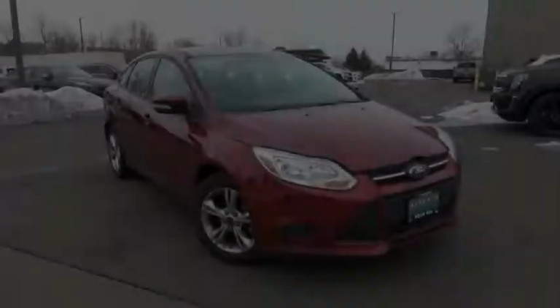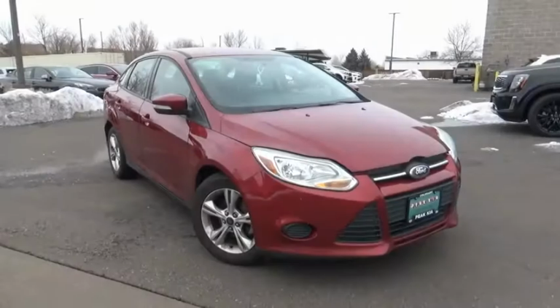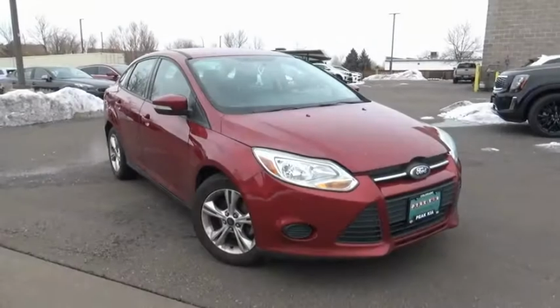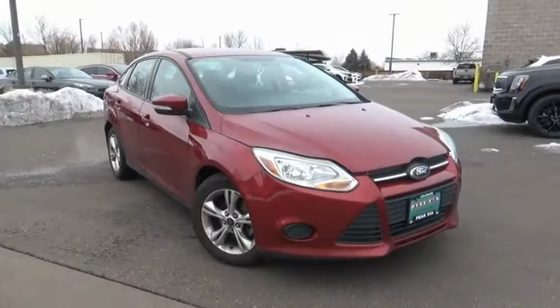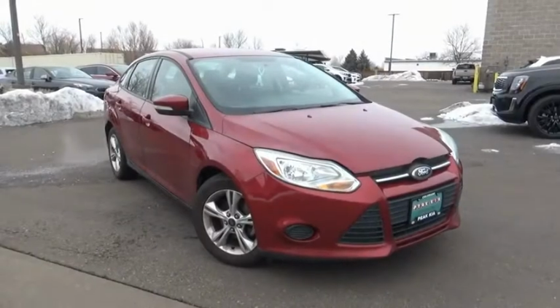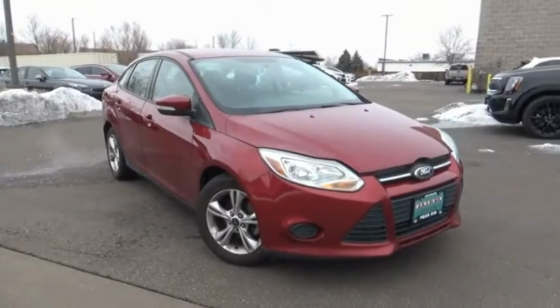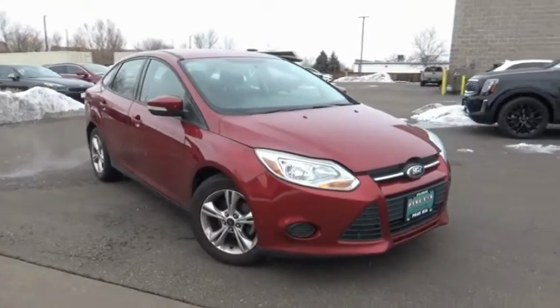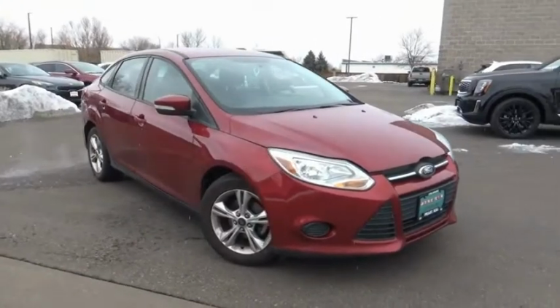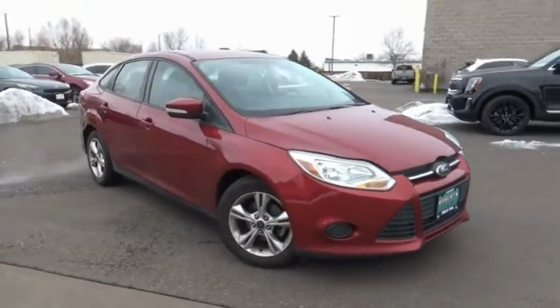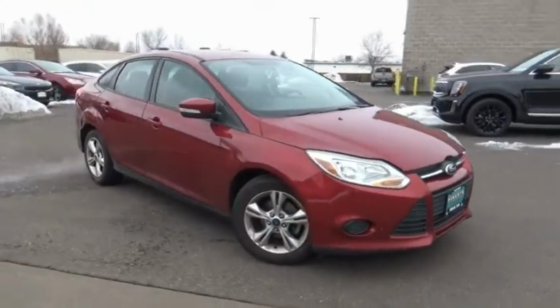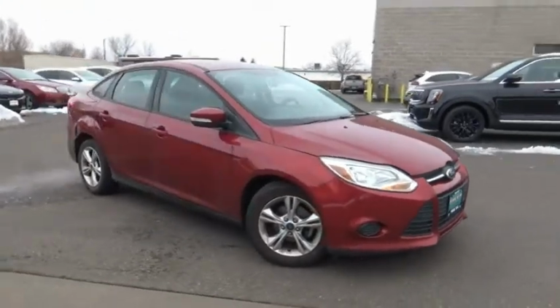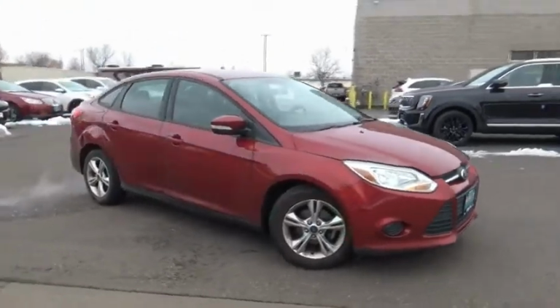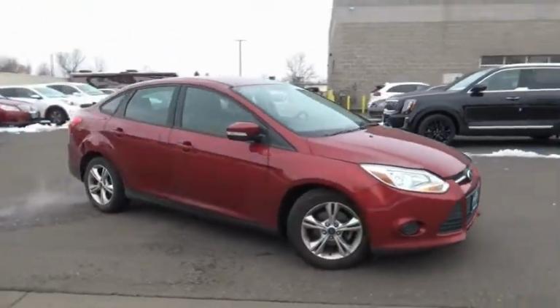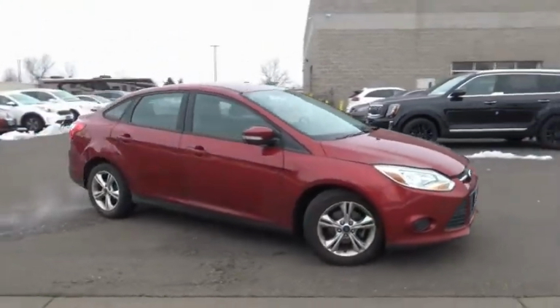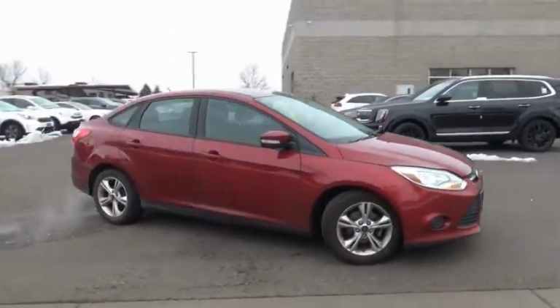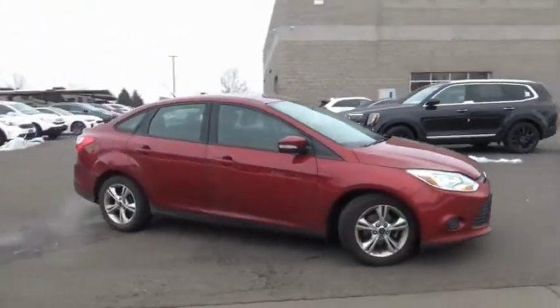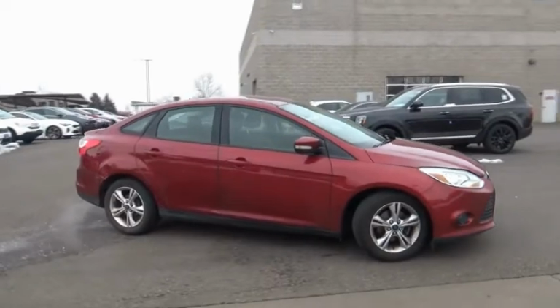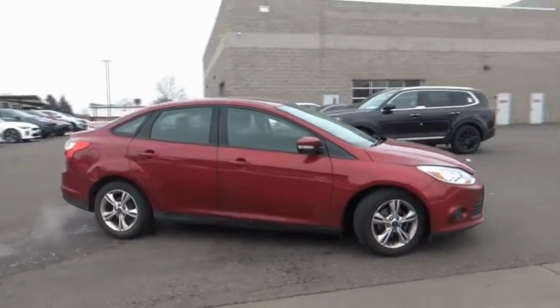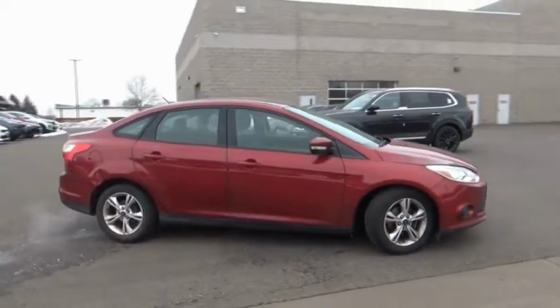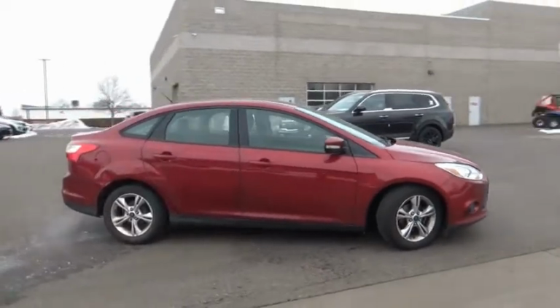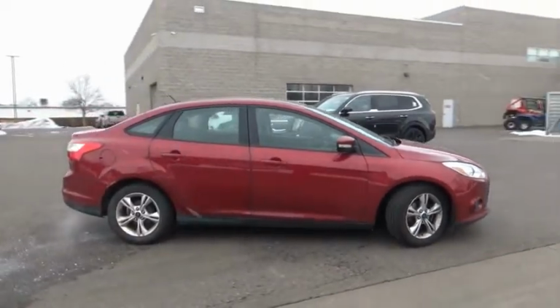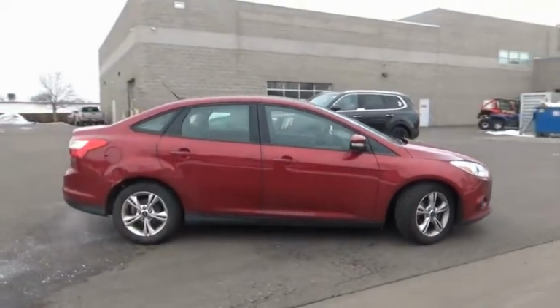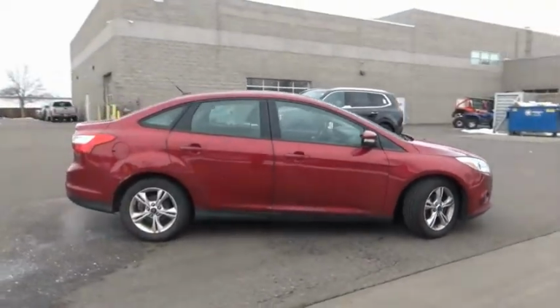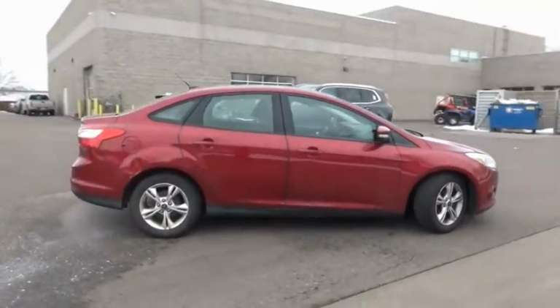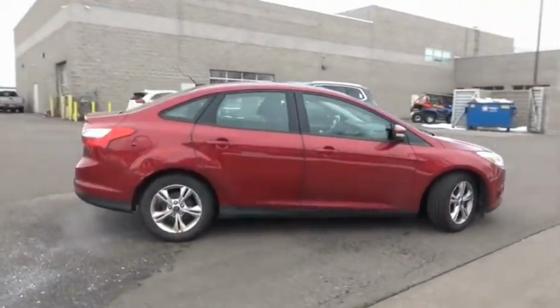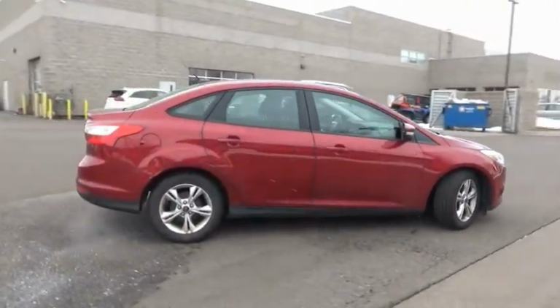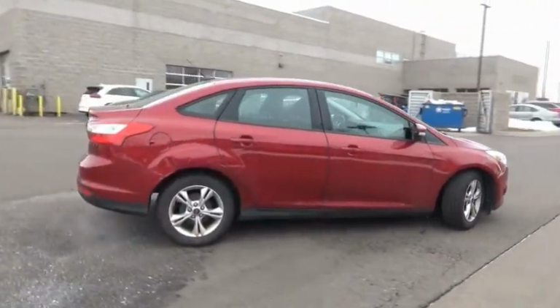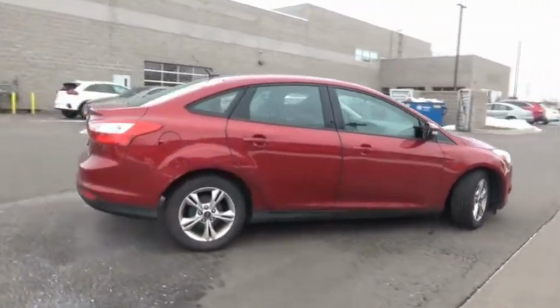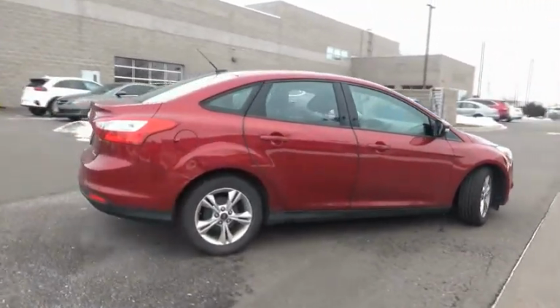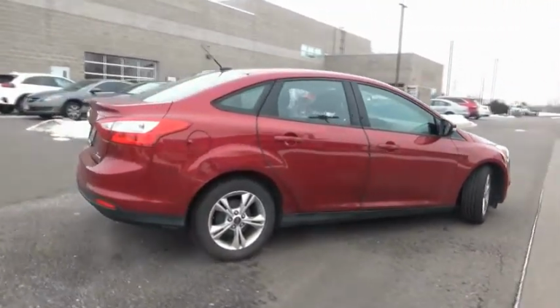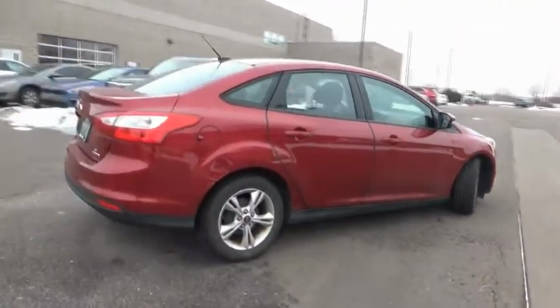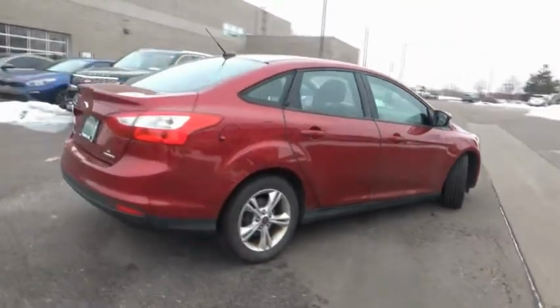Come test drive the 2013 Focus. Focus has more cool tech, more of what you're looking for. From any point of view, more than meets the eye.